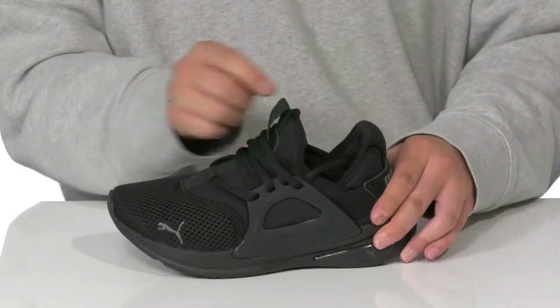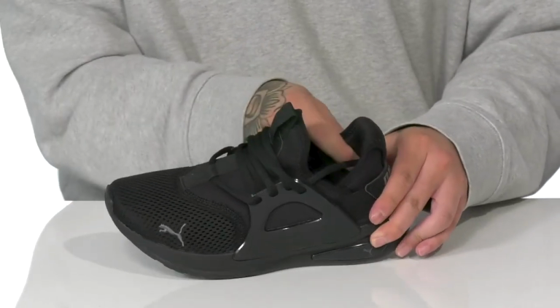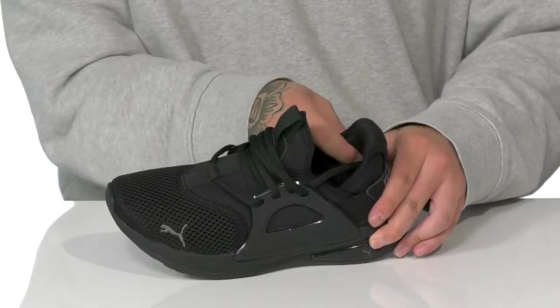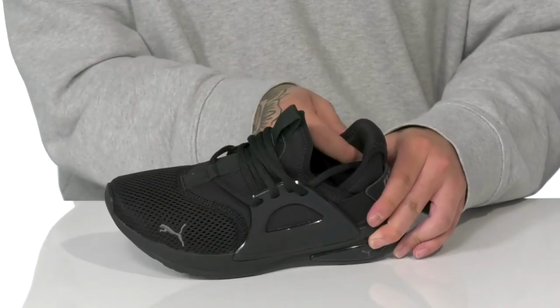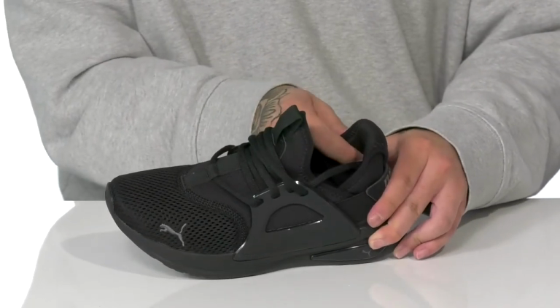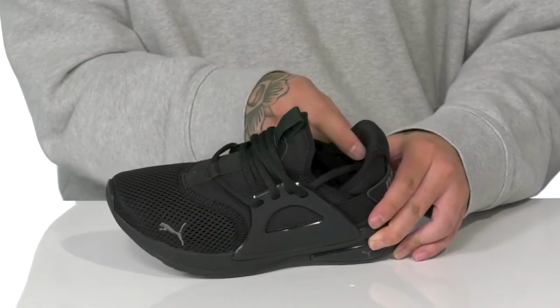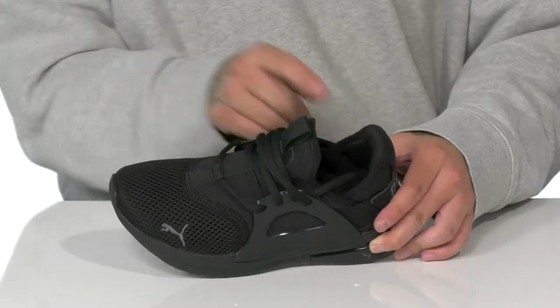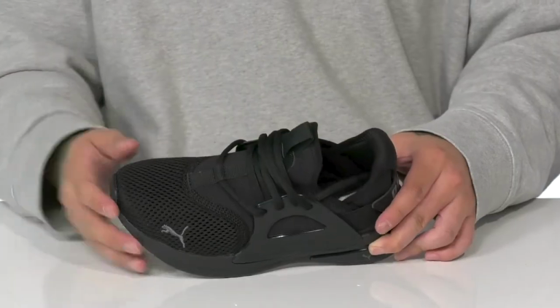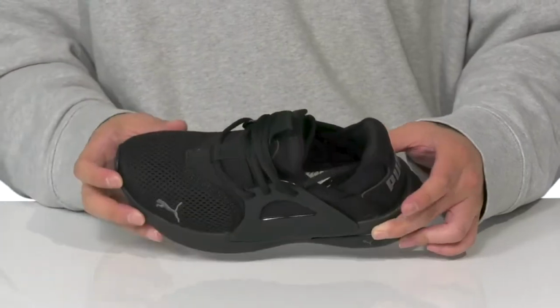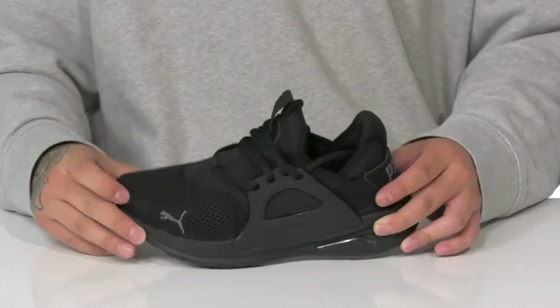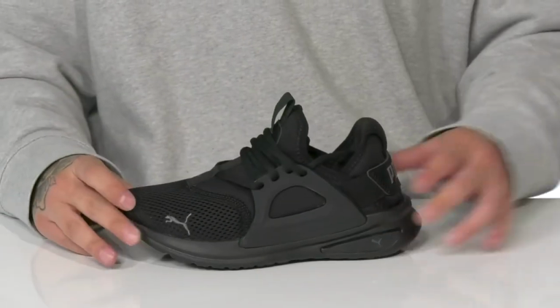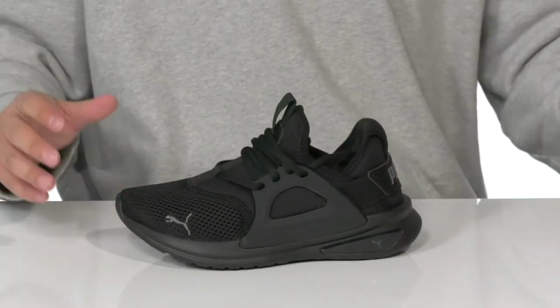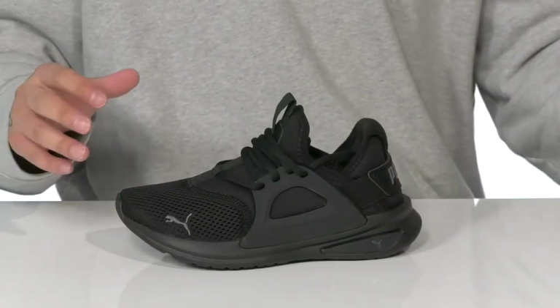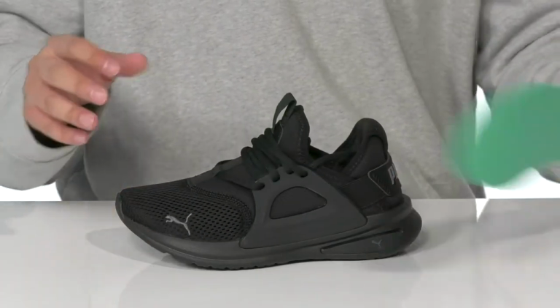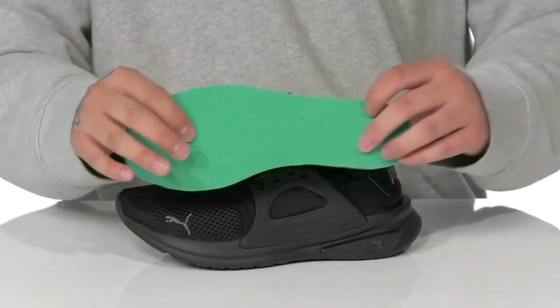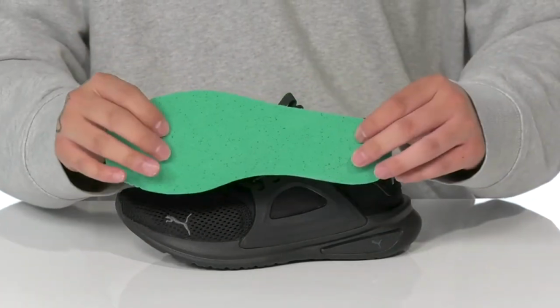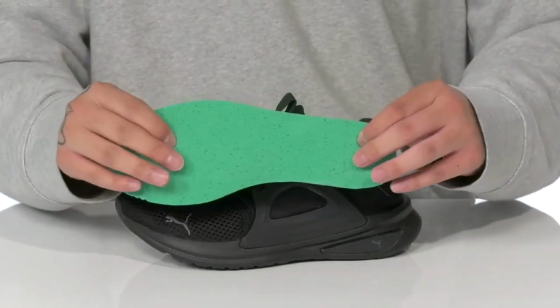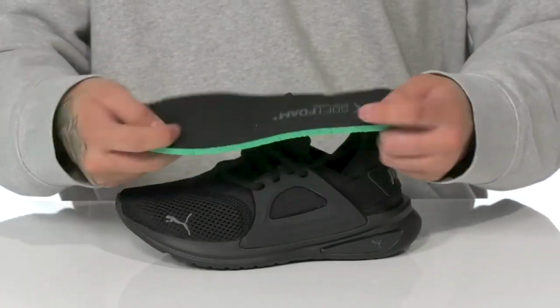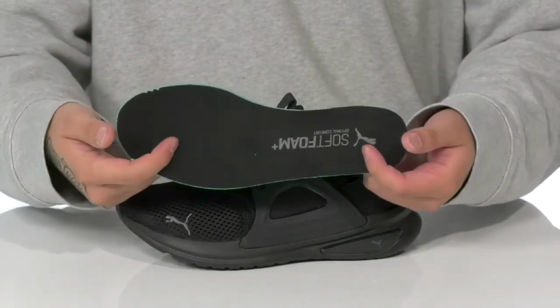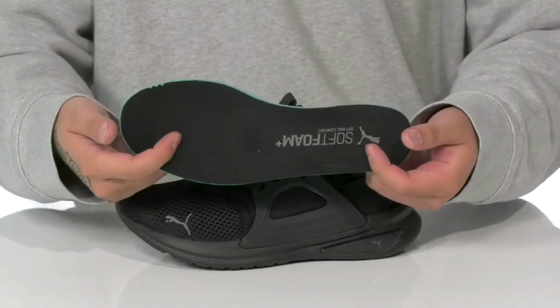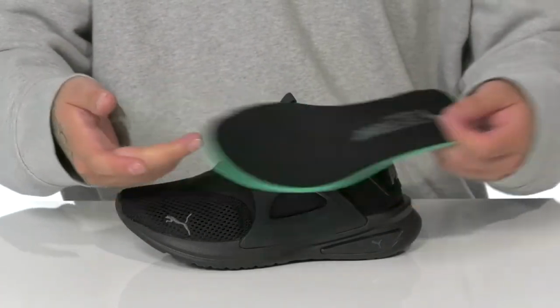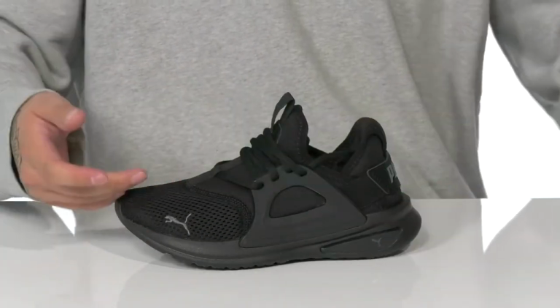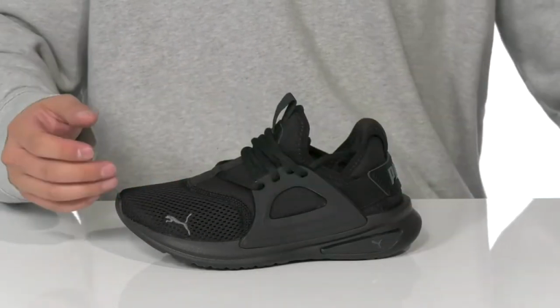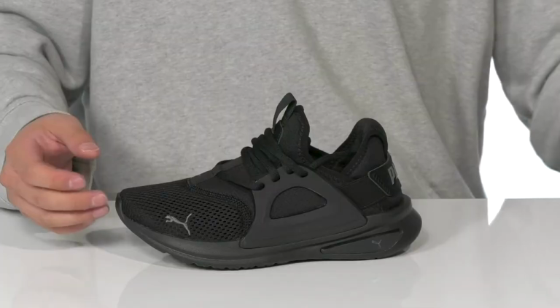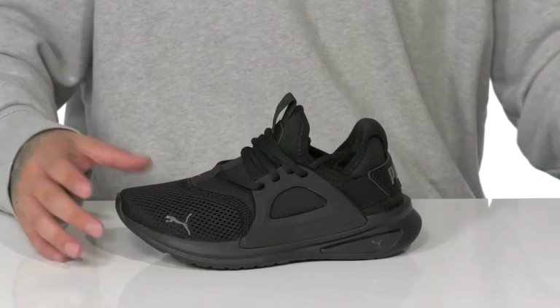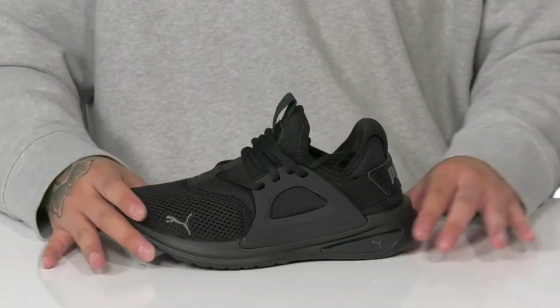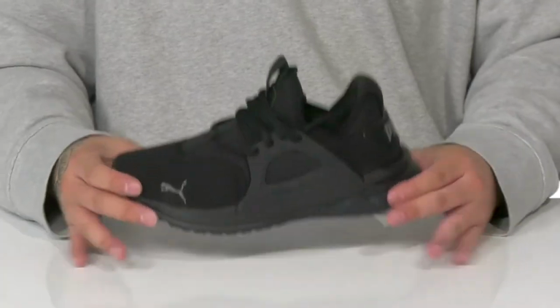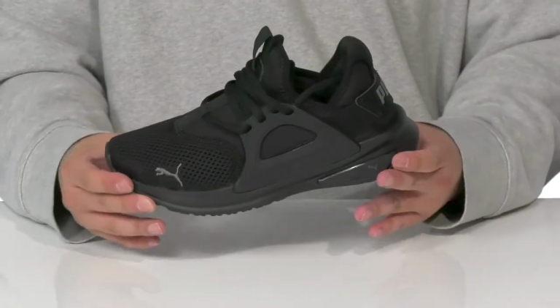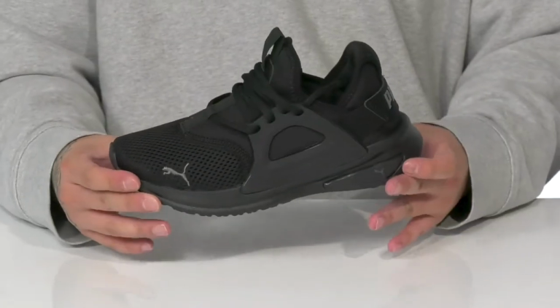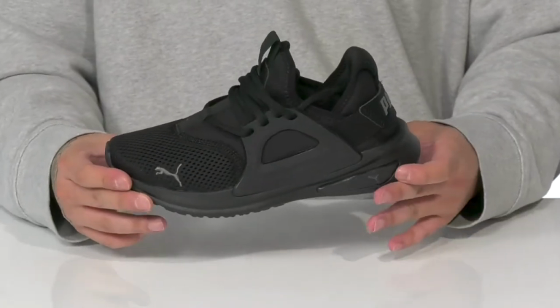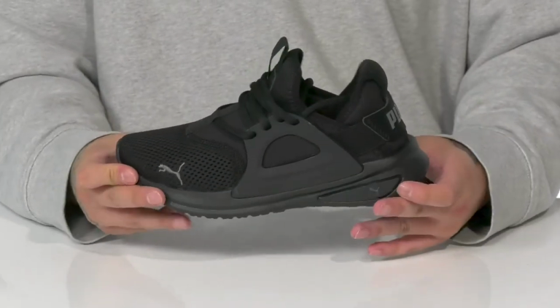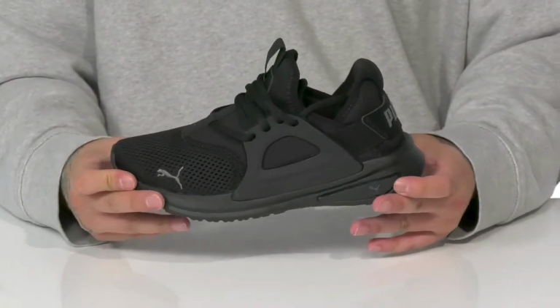There's a pull tab located at the tongue and padding around the collar. A quick-drying textile lining and a removable soft foam plus footbed can help absorb shock, keeping them comfortable as they wear this shoe.